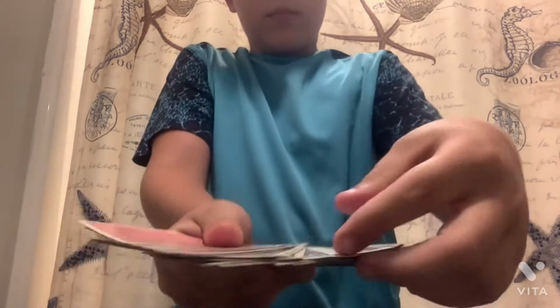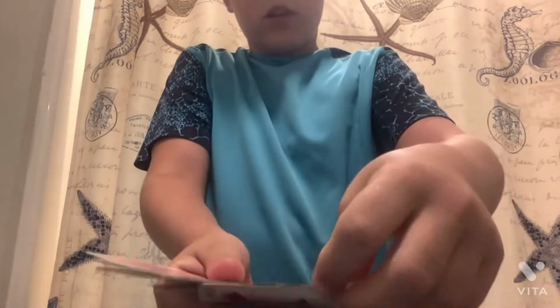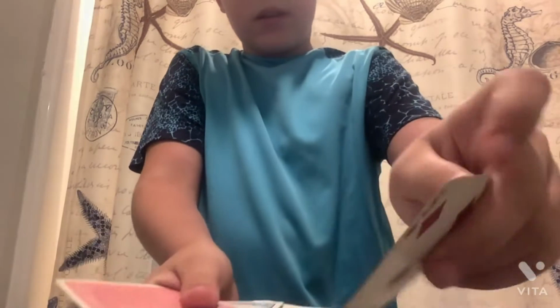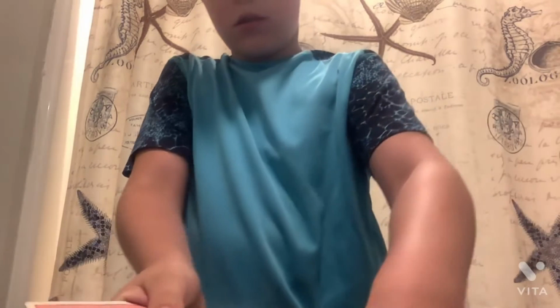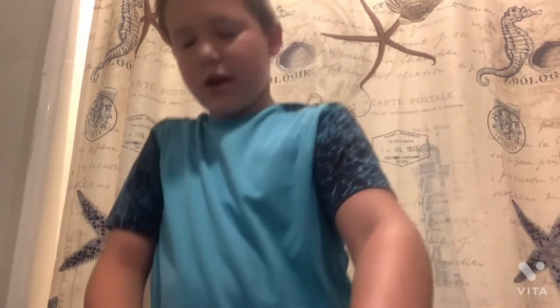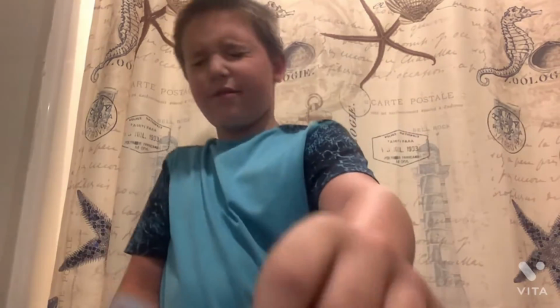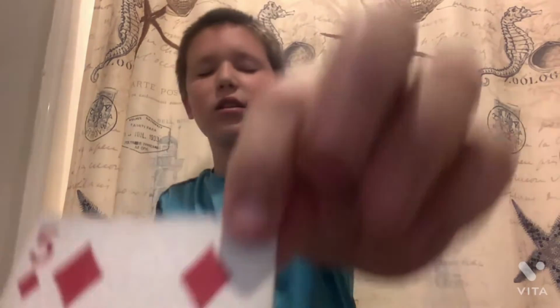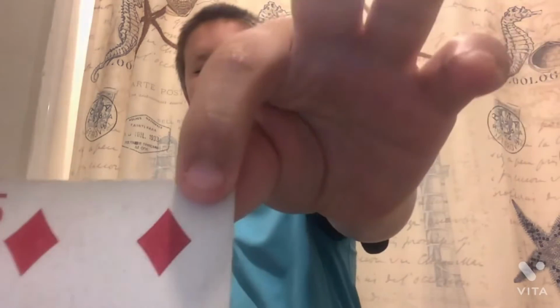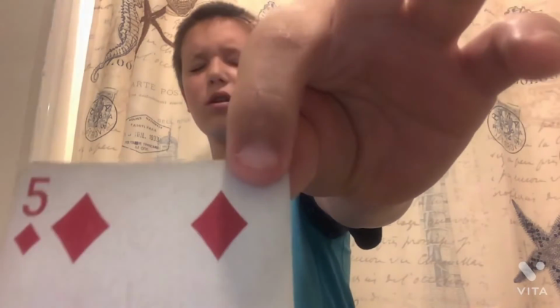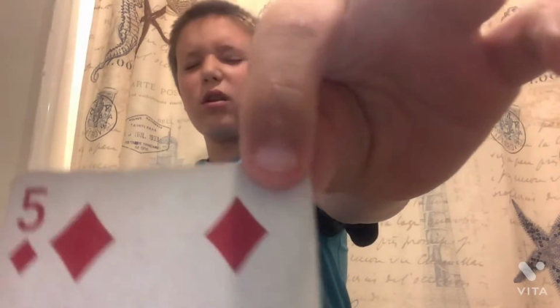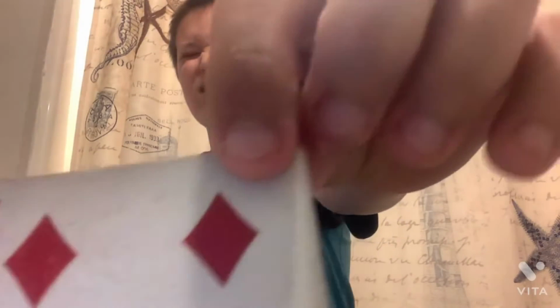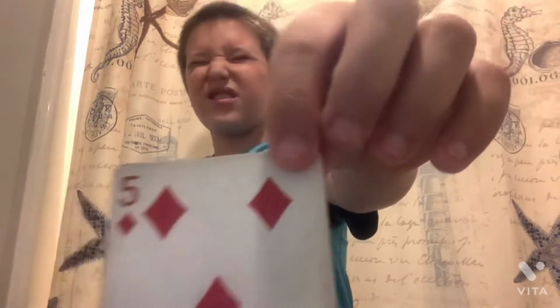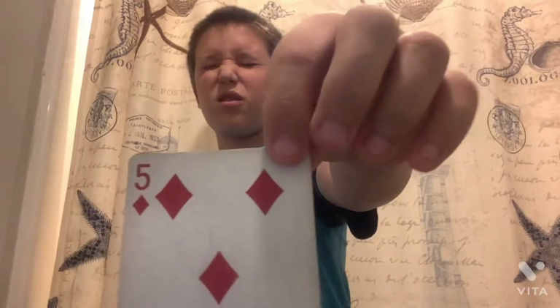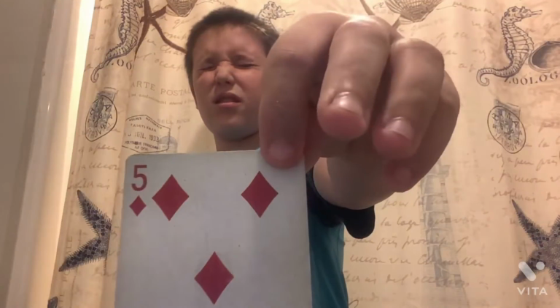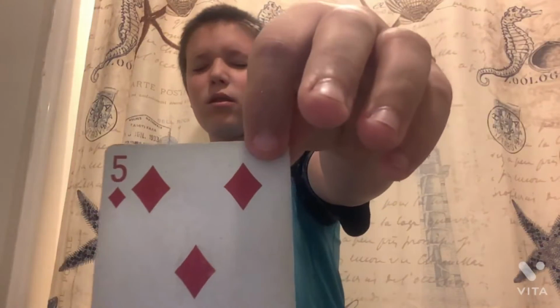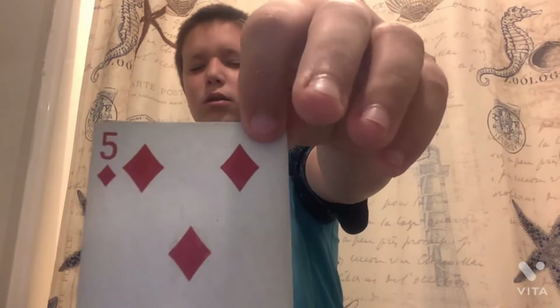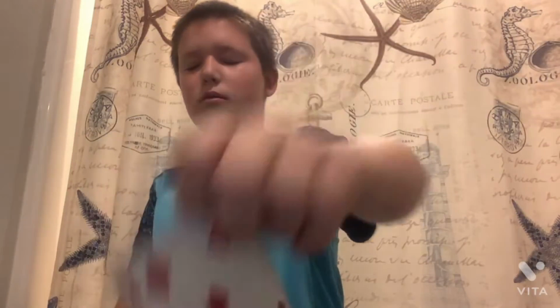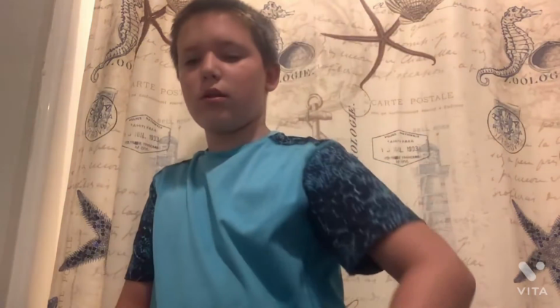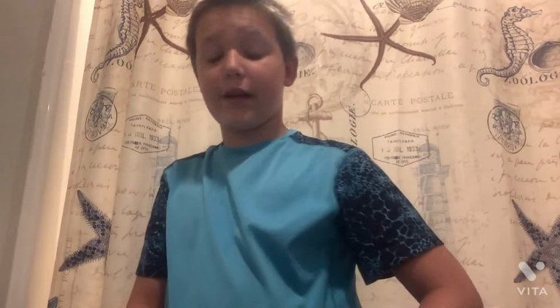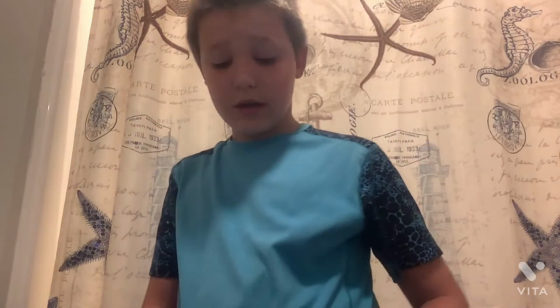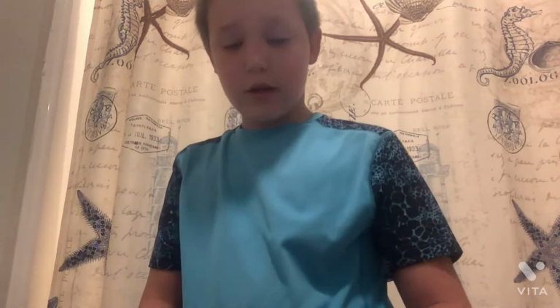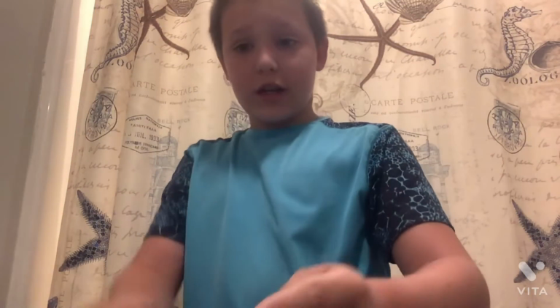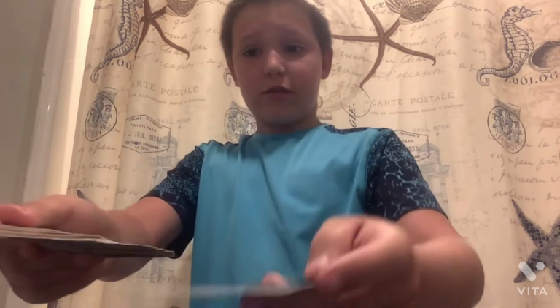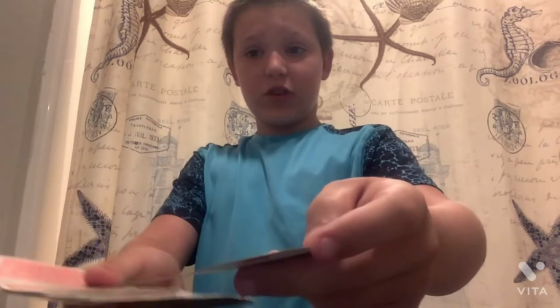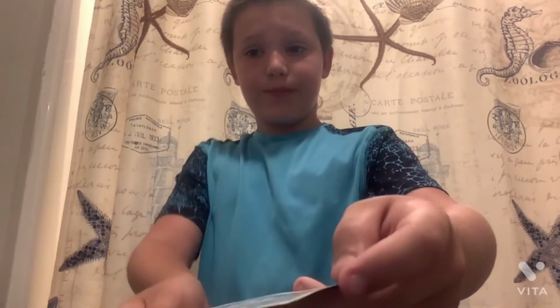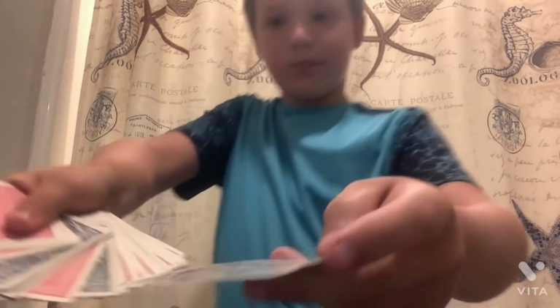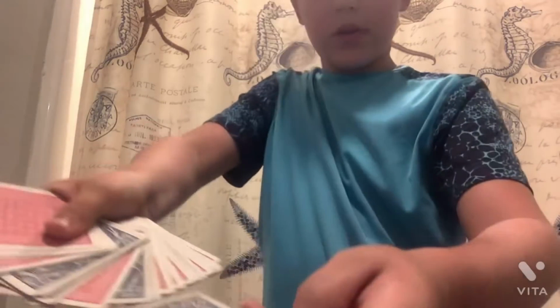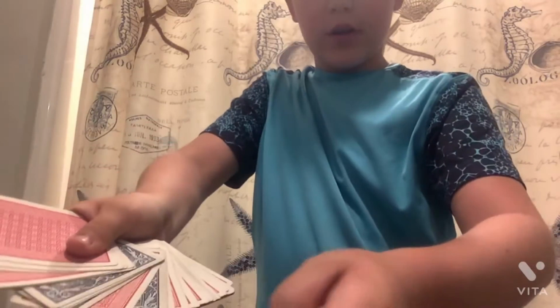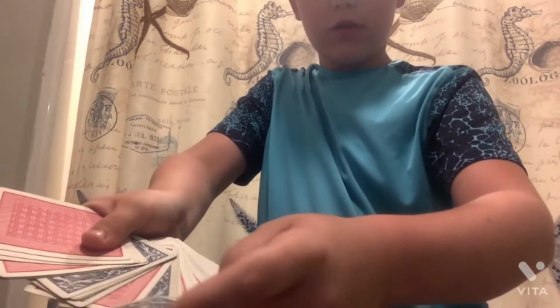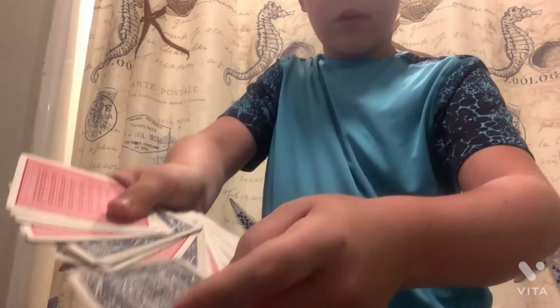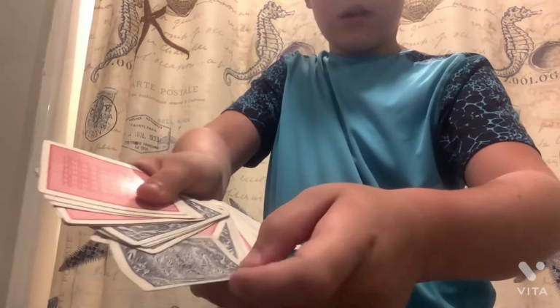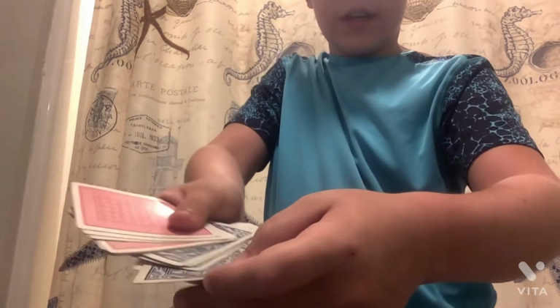Now we're going to pick this card. I have my eyes closed, and I think y'all guys can see the card. So now I'm going to take it.